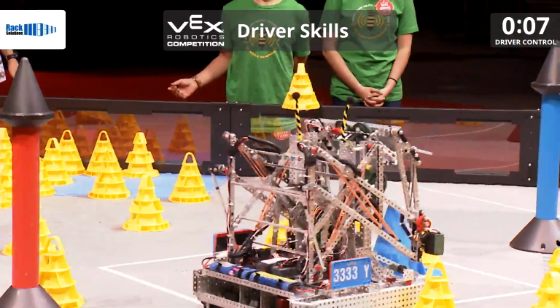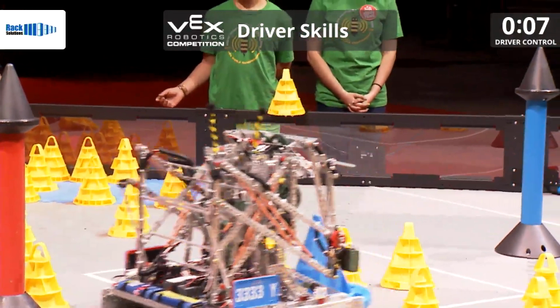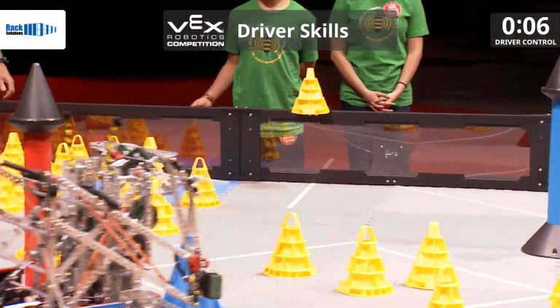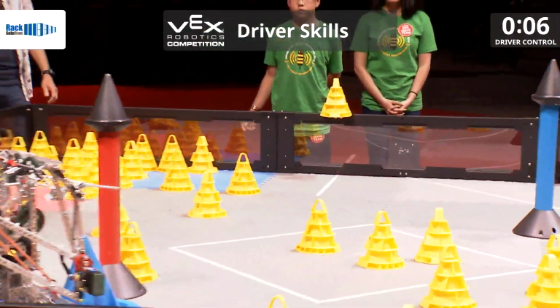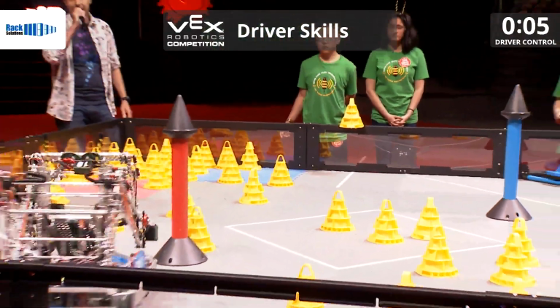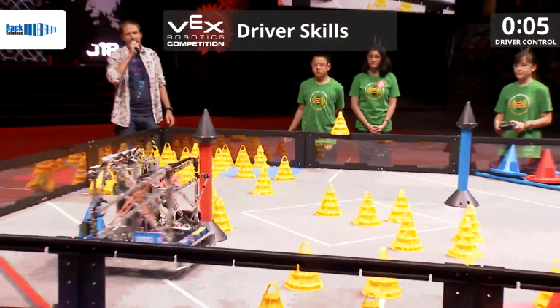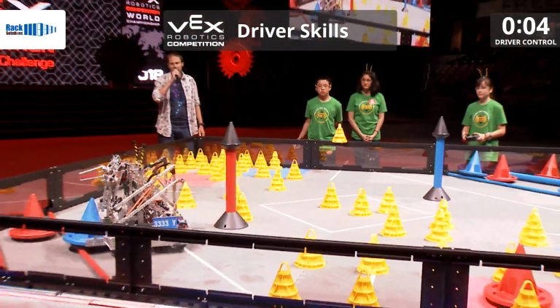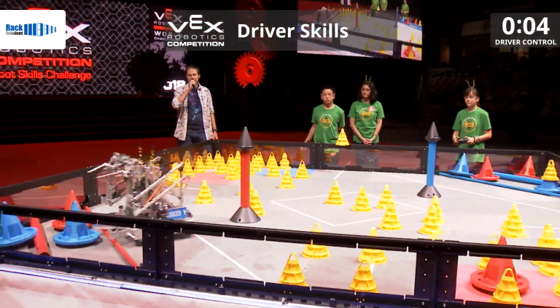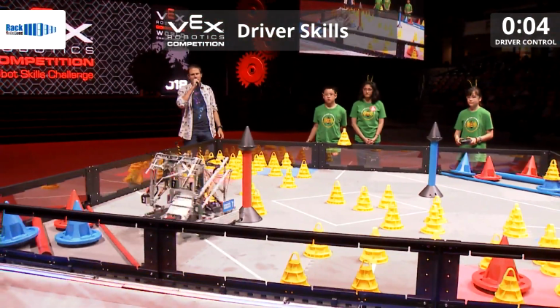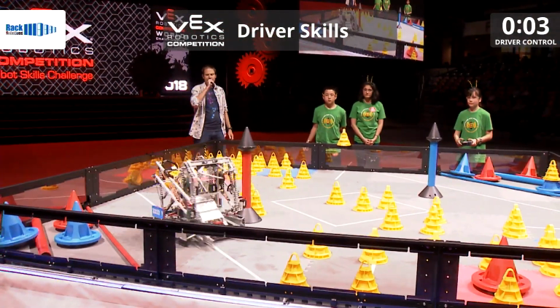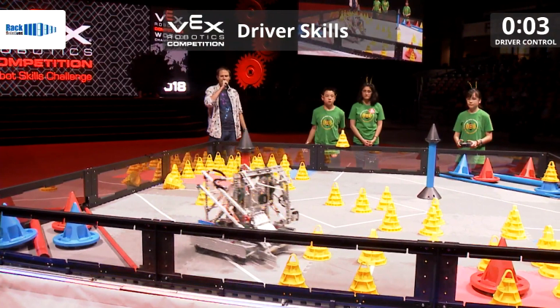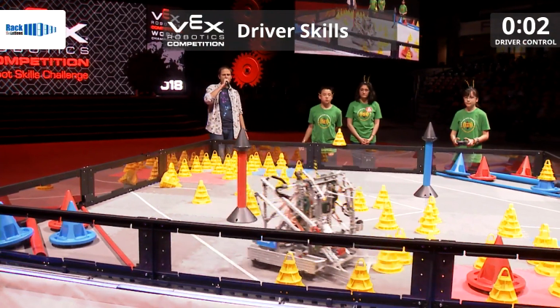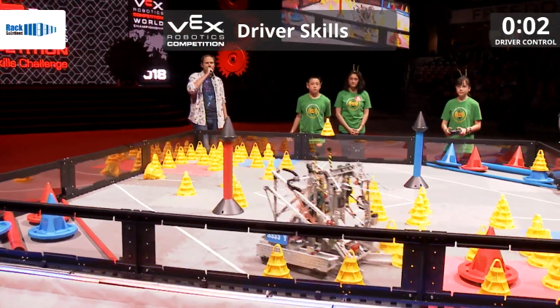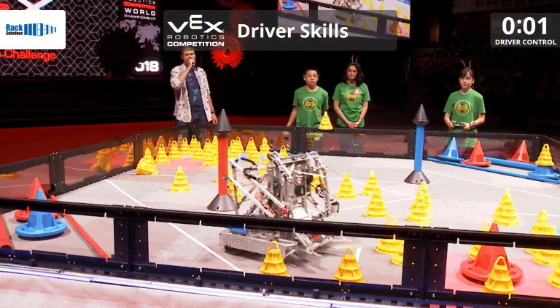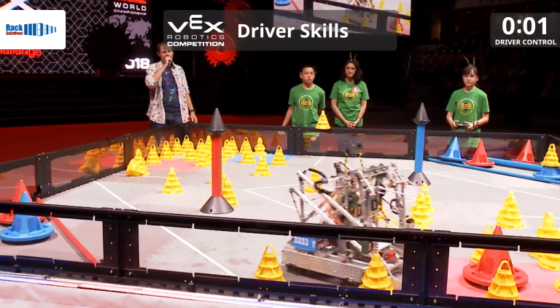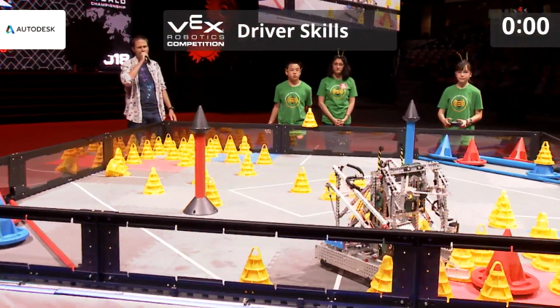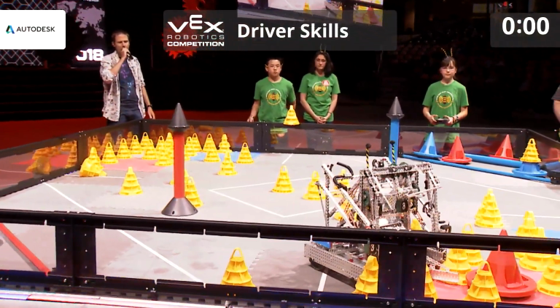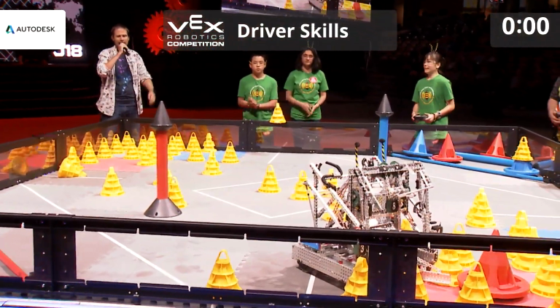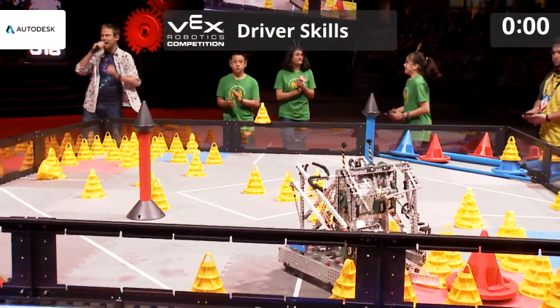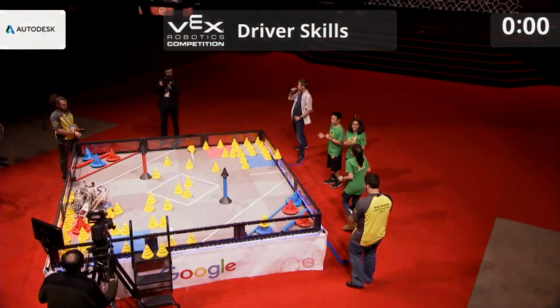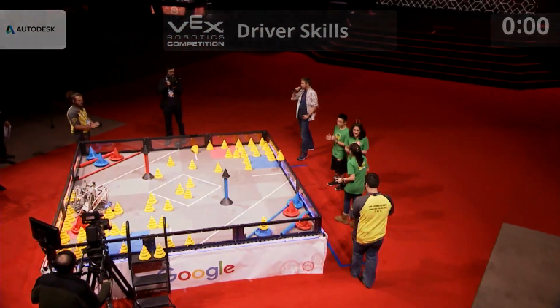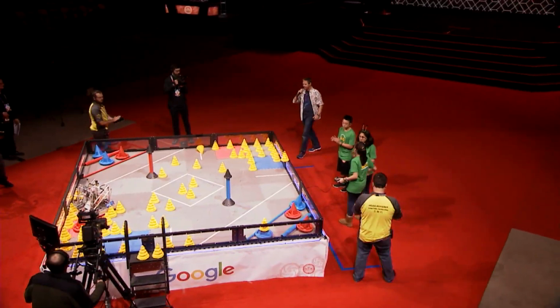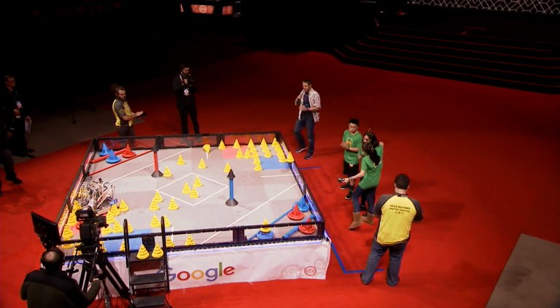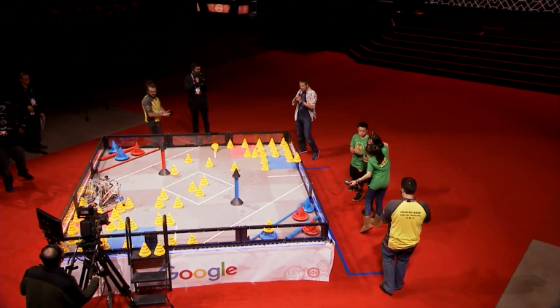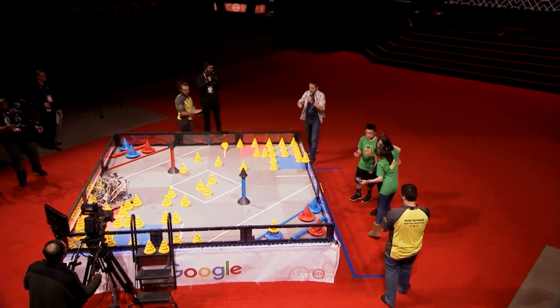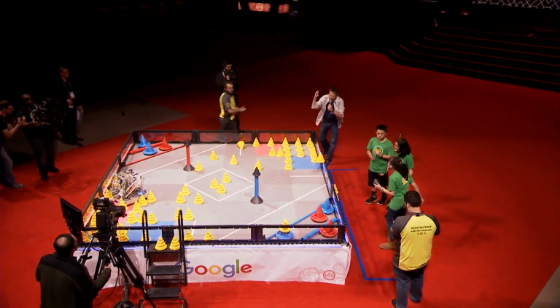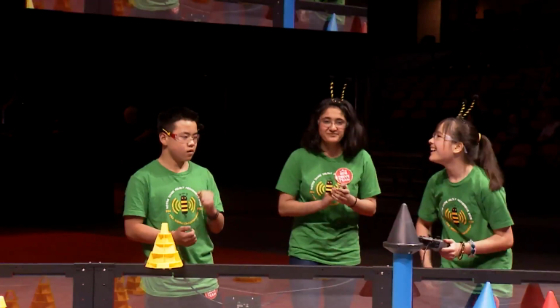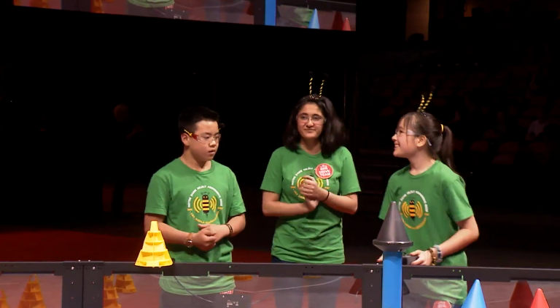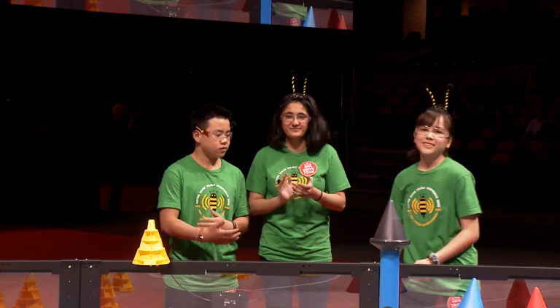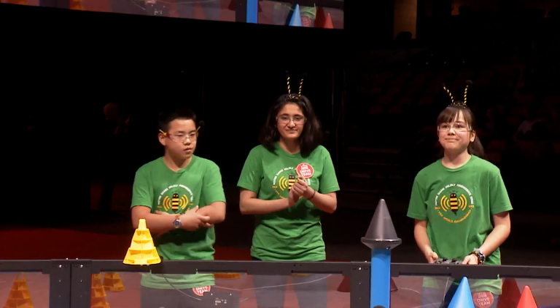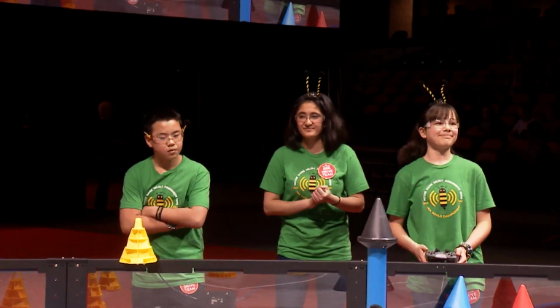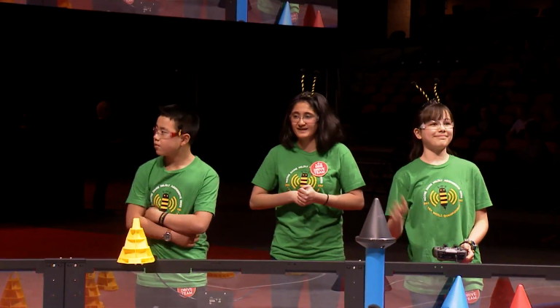They did their first bobble. Six seconds — can they recover? They do! Another 10 points. And it looks like they're going to go ahead for the park. And they get the park! What a fantastic job! Let's see what you've got.